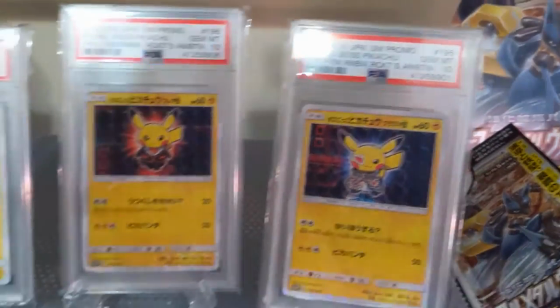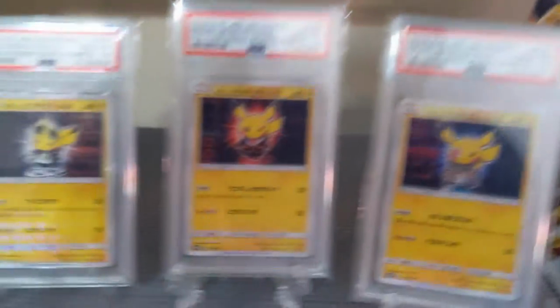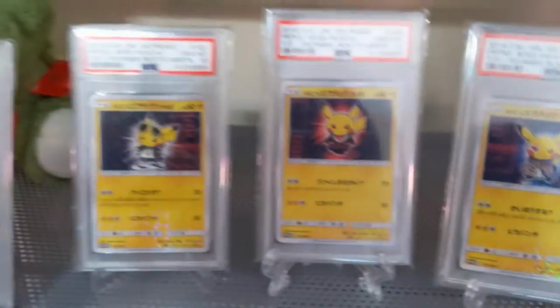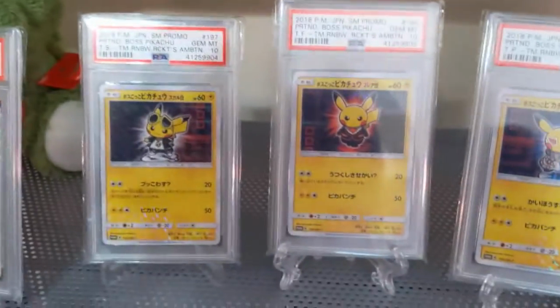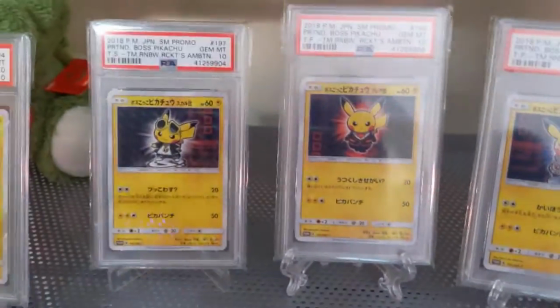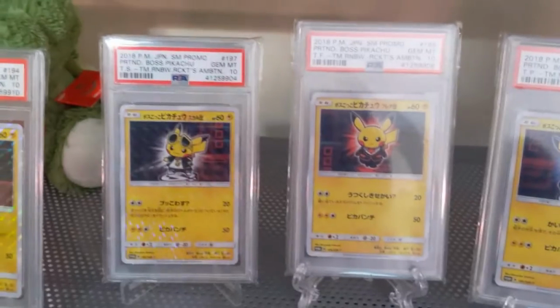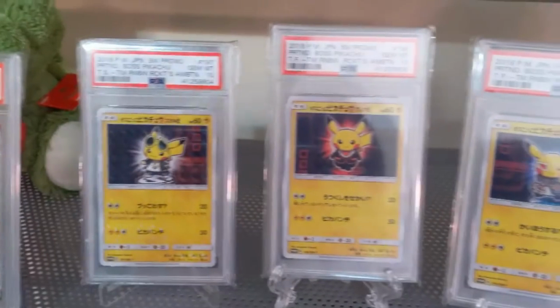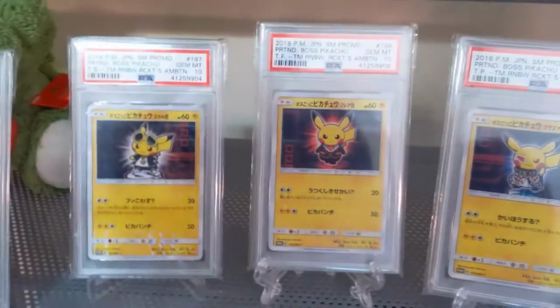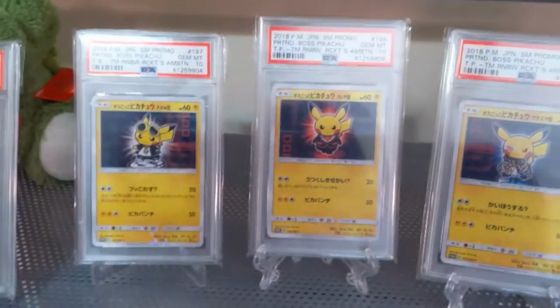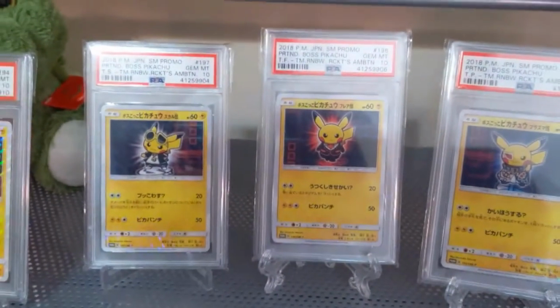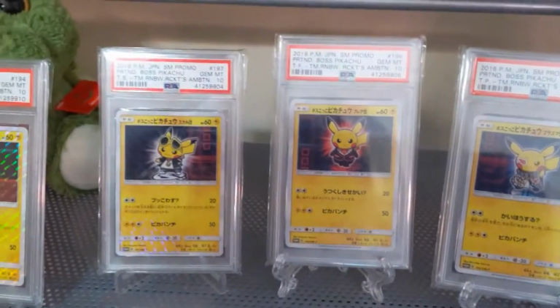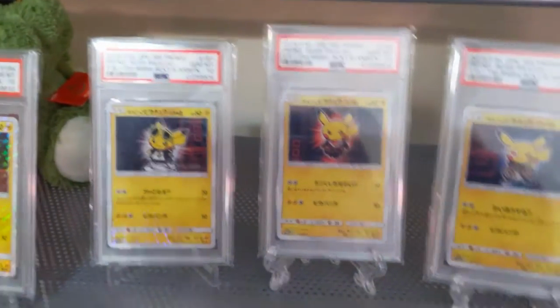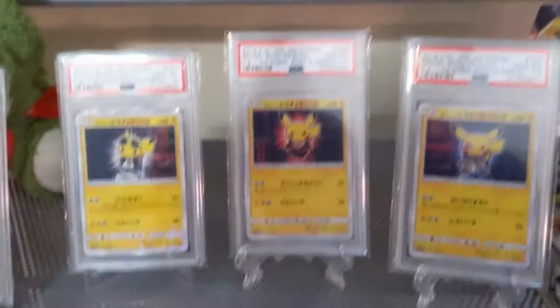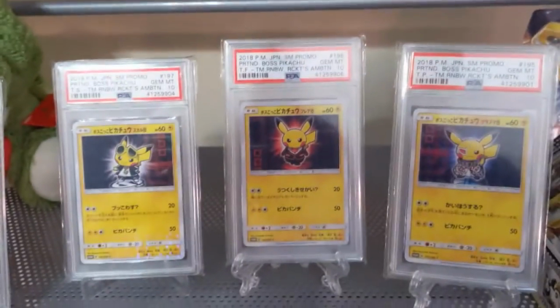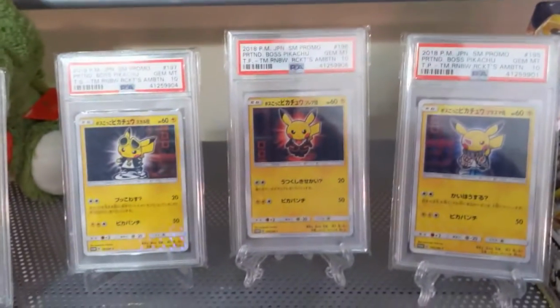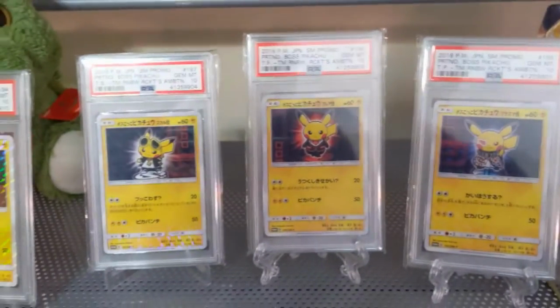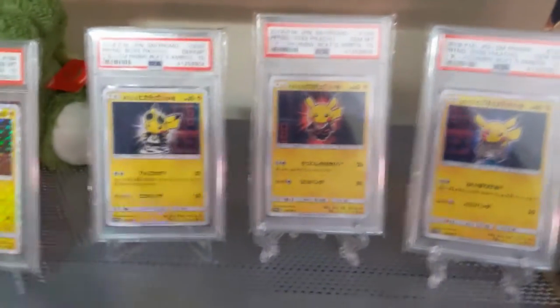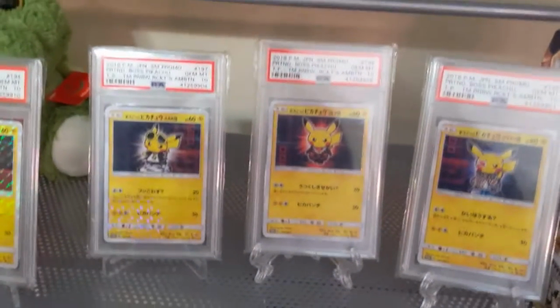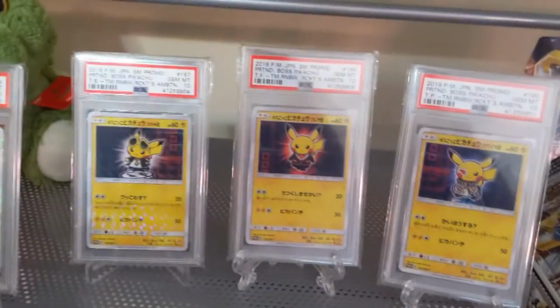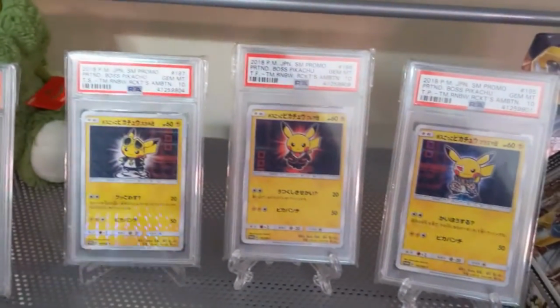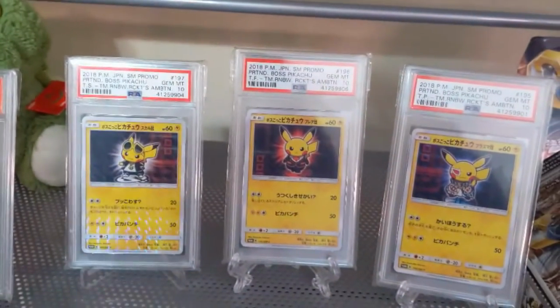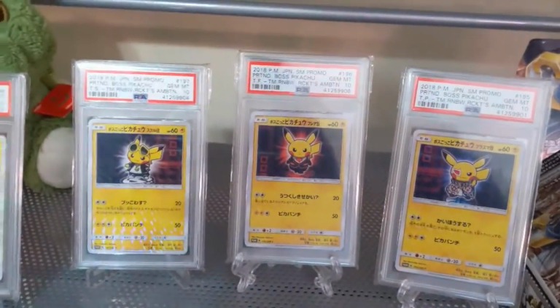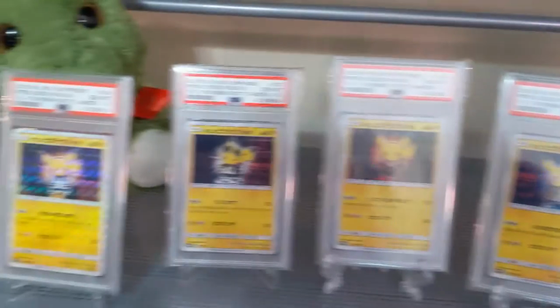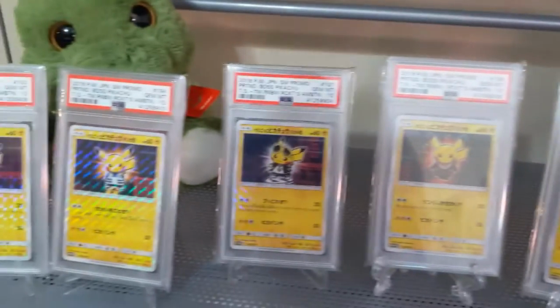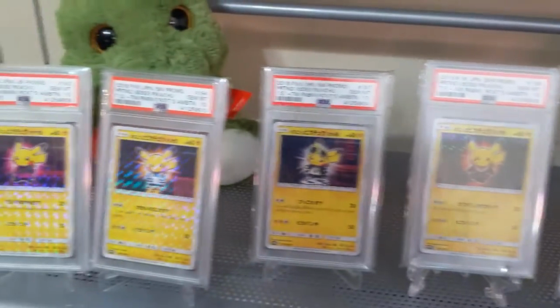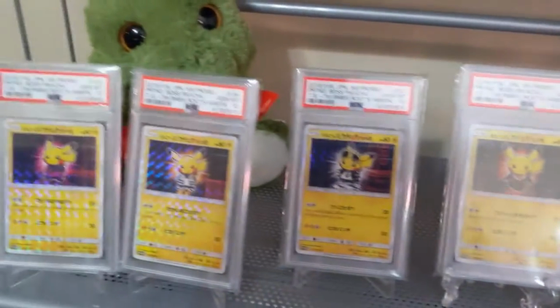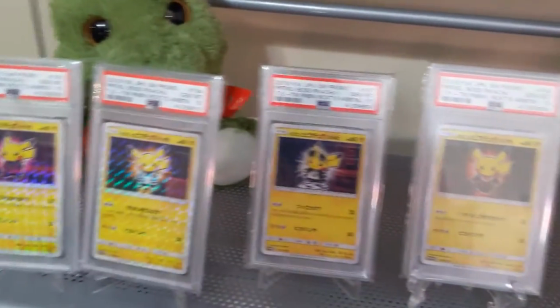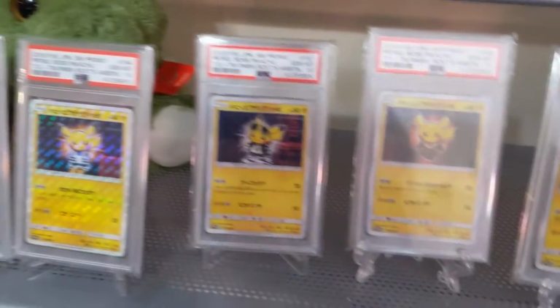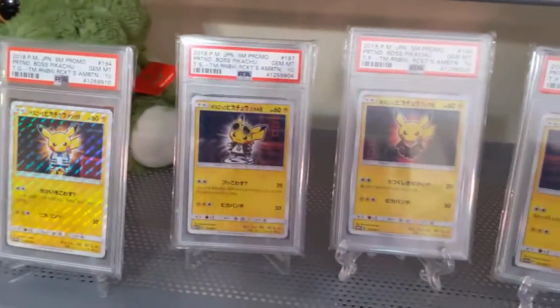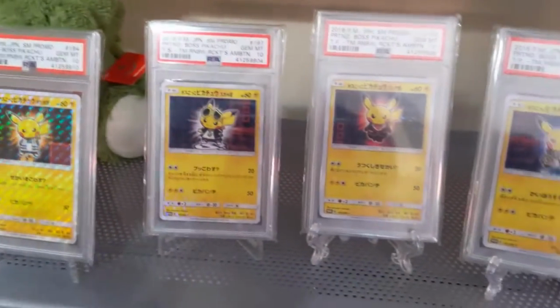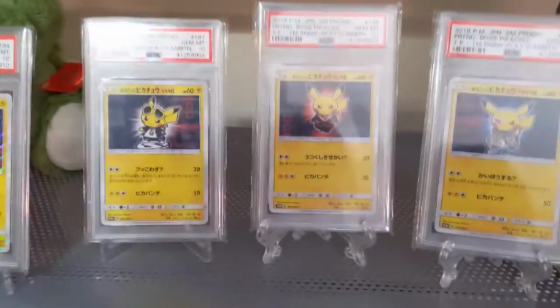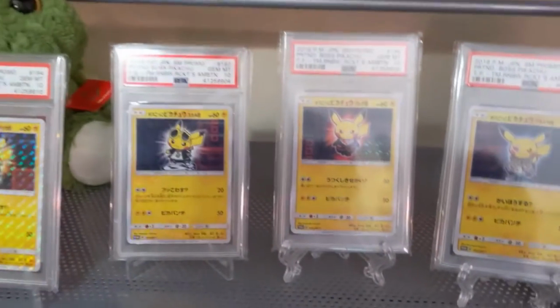There are two more that I don't have. I think one is Aqua's Archie and Team Rocket's Giovanni. But these are all PSA 10, so there's only two left I need to obtain.